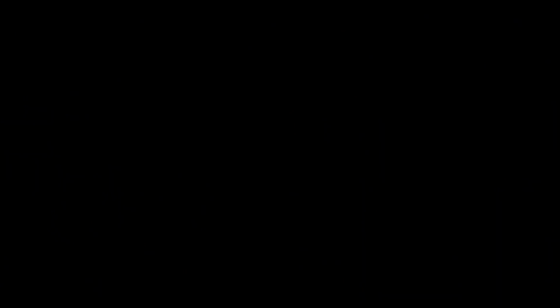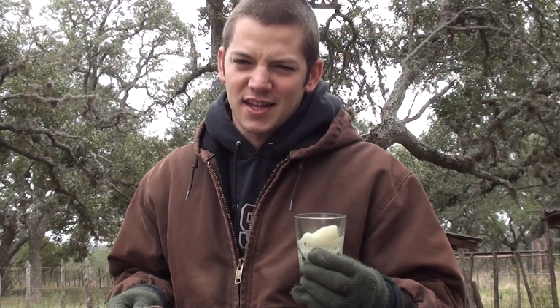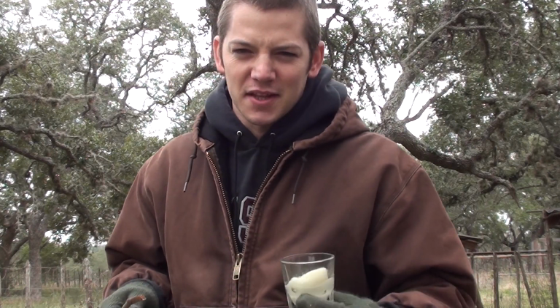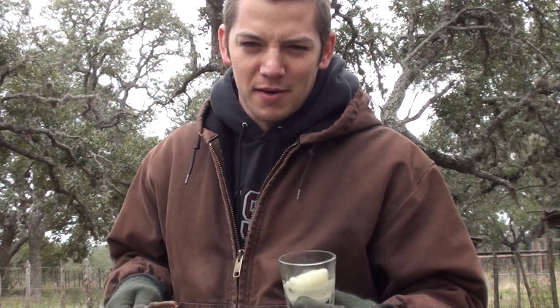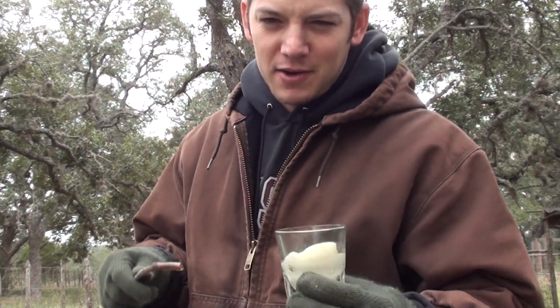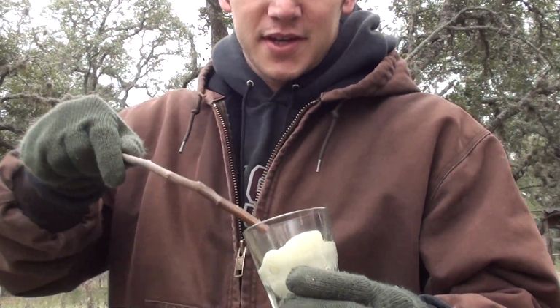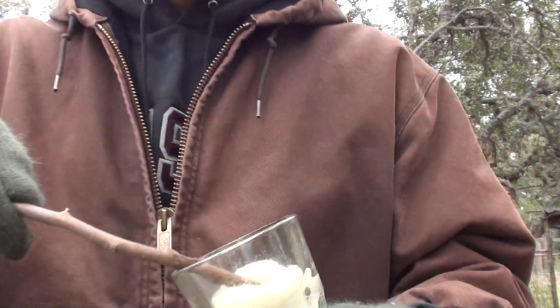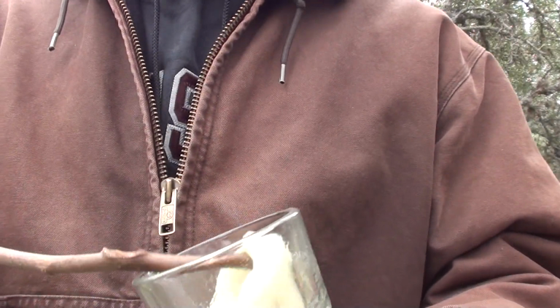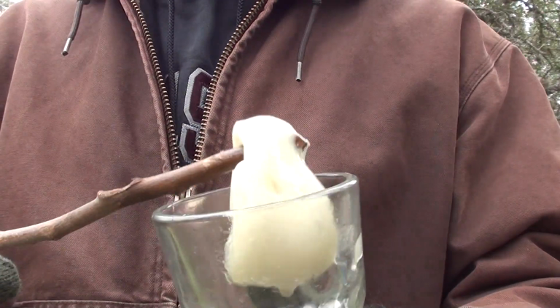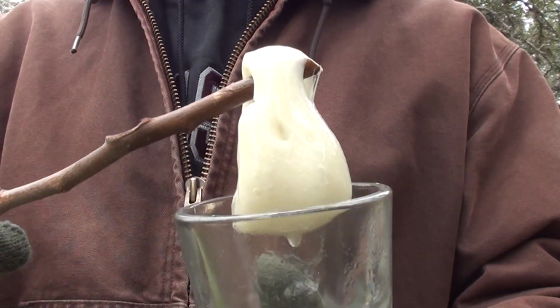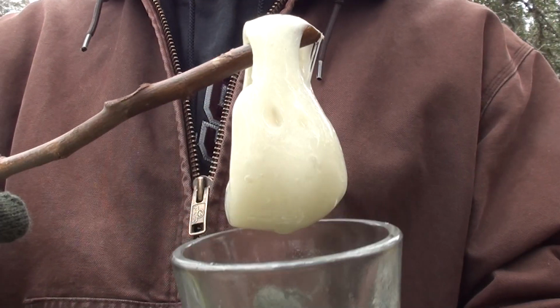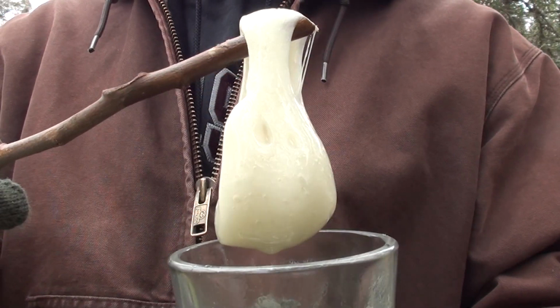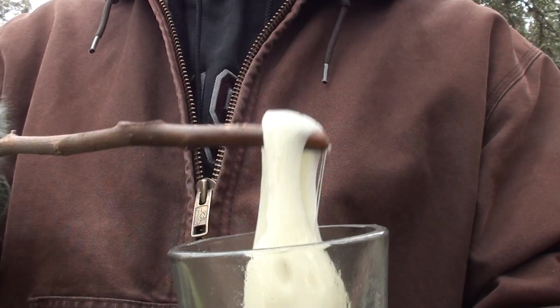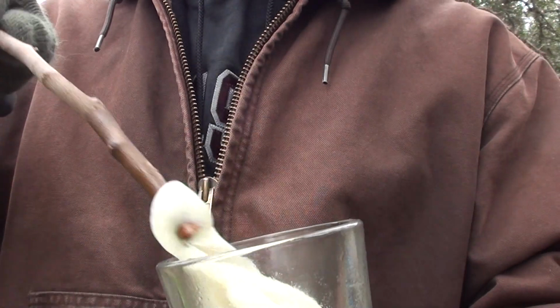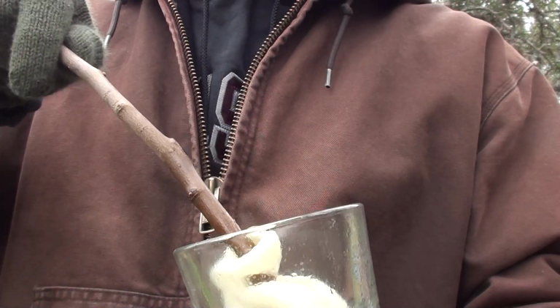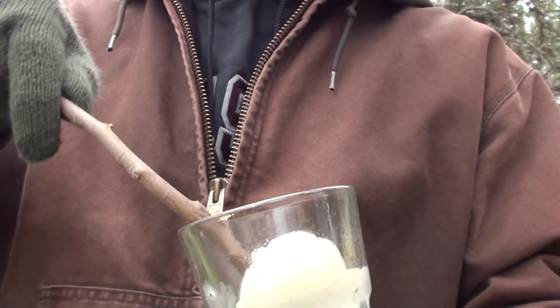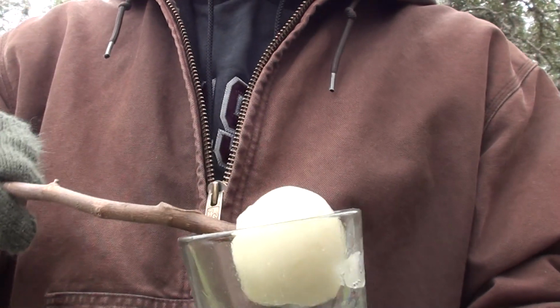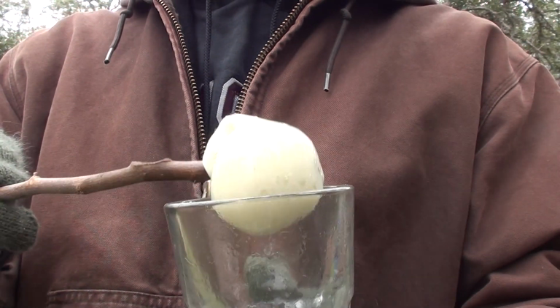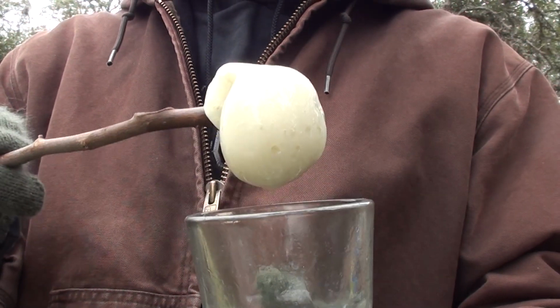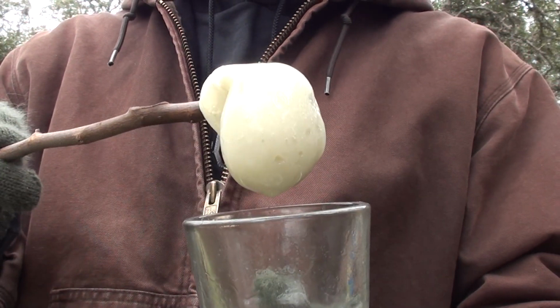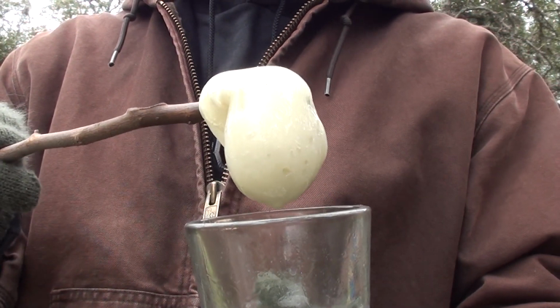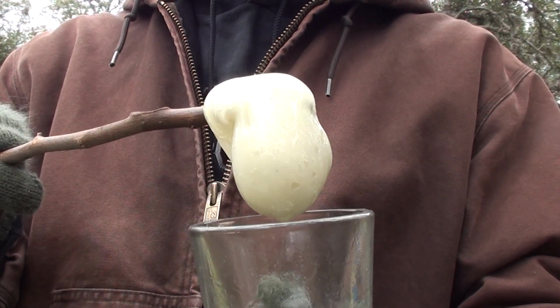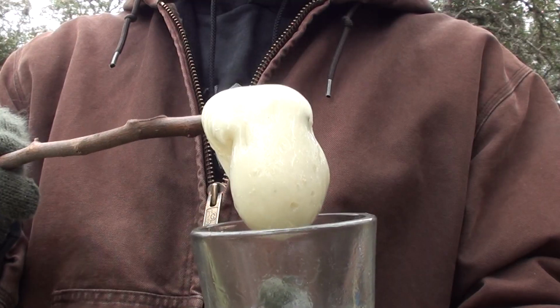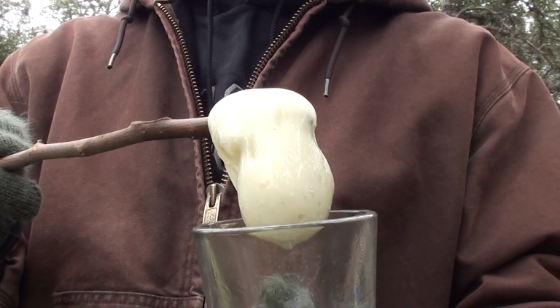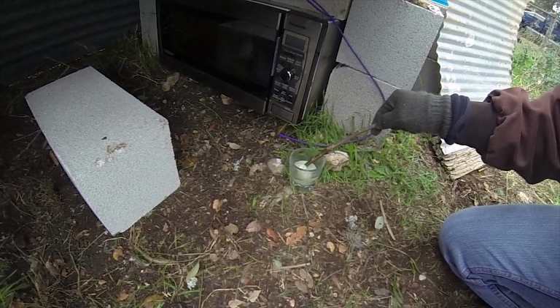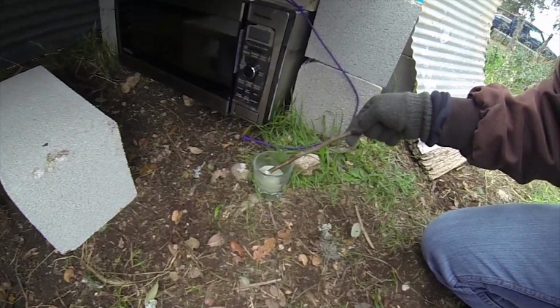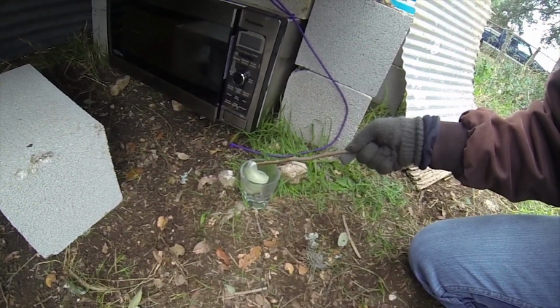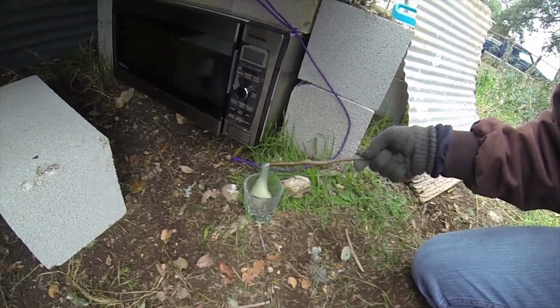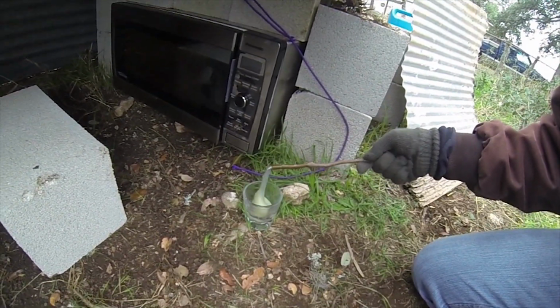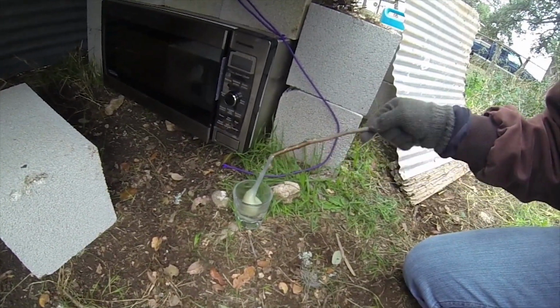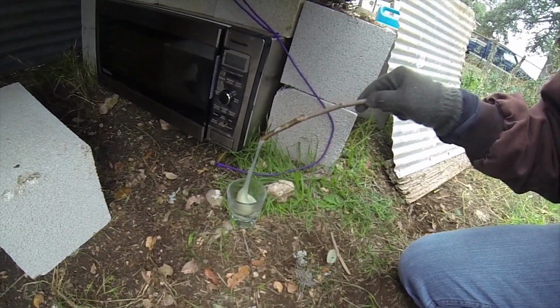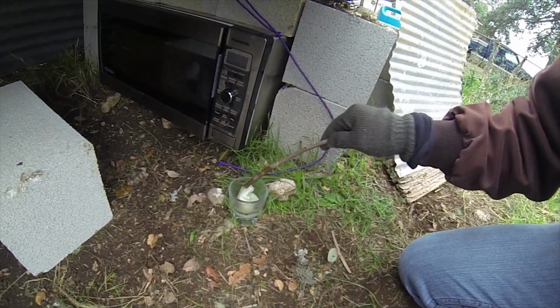I love the smell of napalm in the microwave. This is some napalm. Very flammable. I'm going to put it in a microwave and see what happens. Here's our napalm. Very sticky,